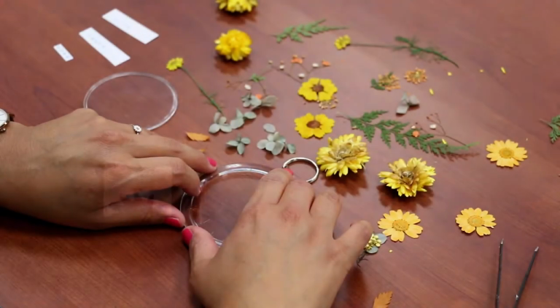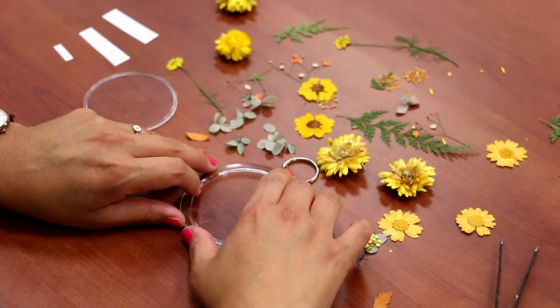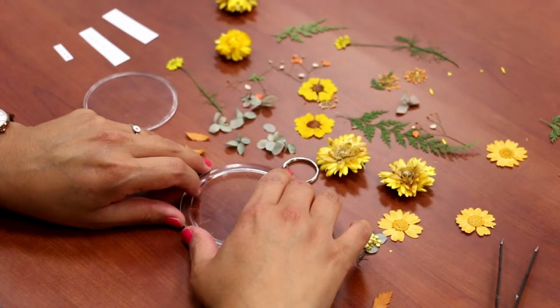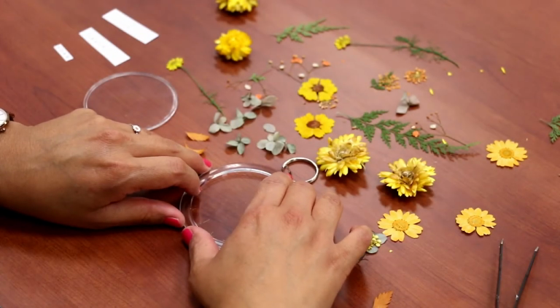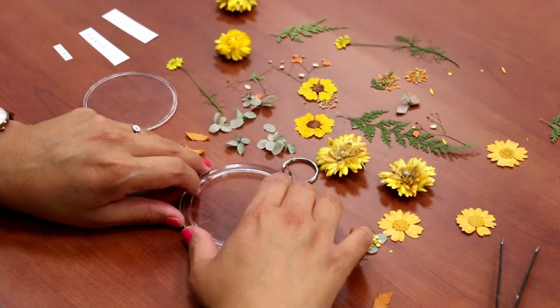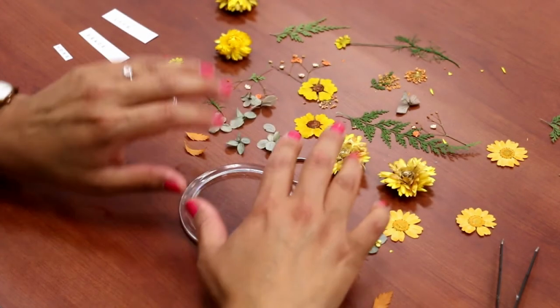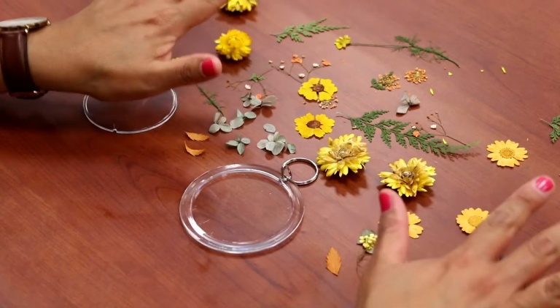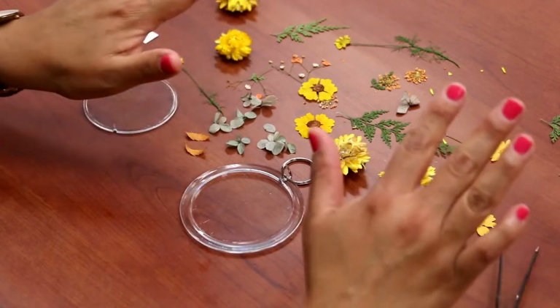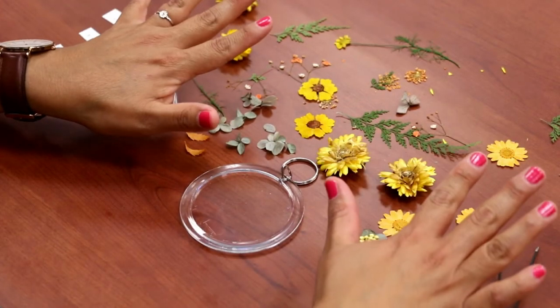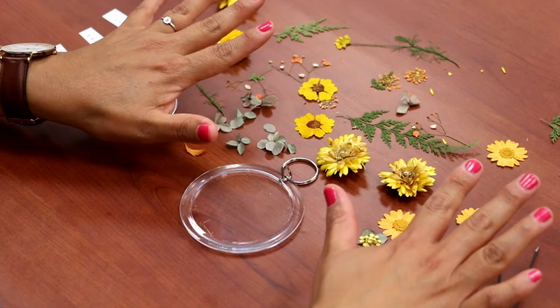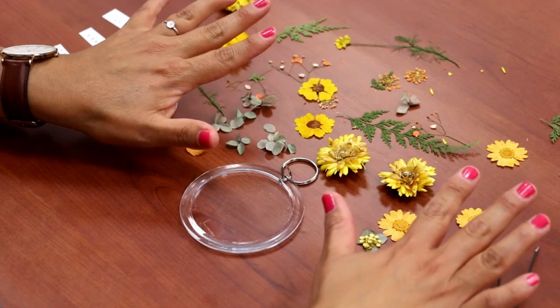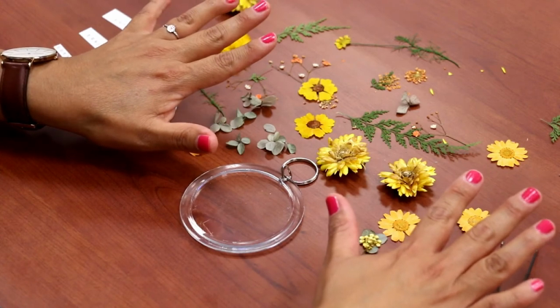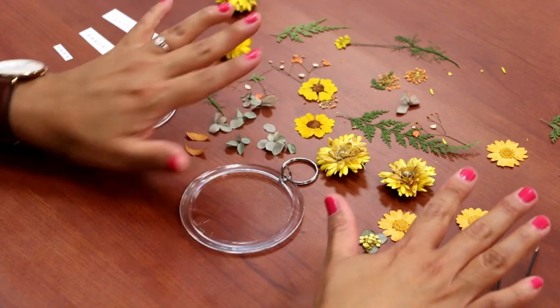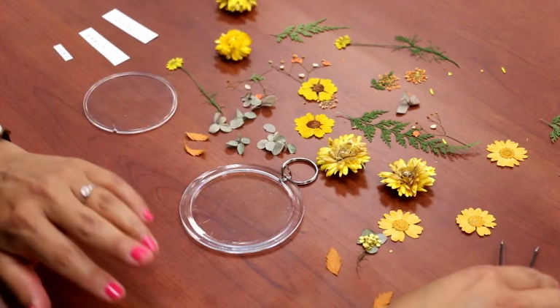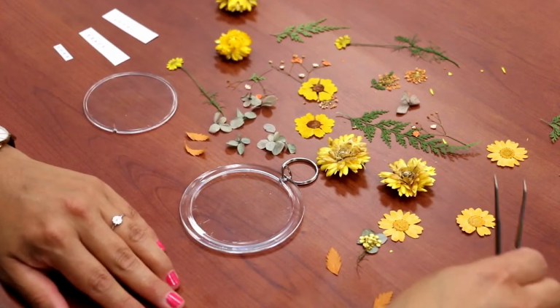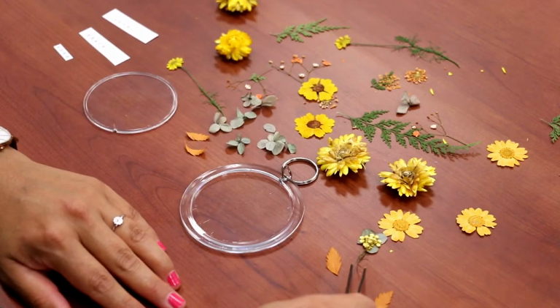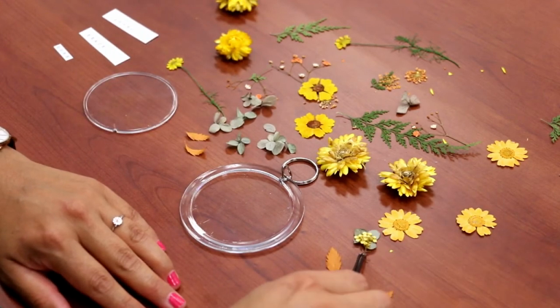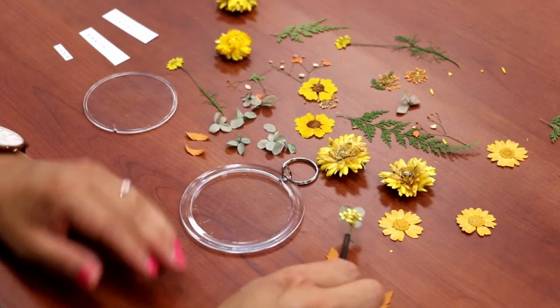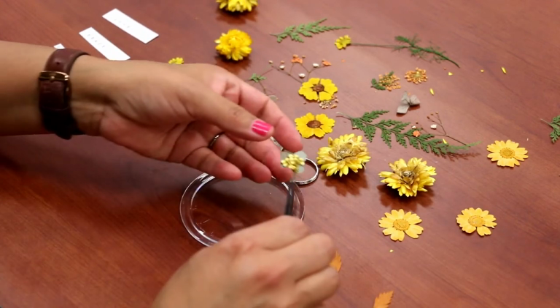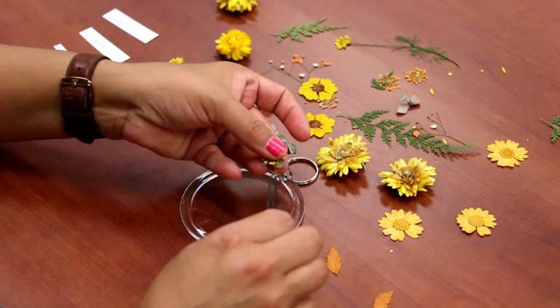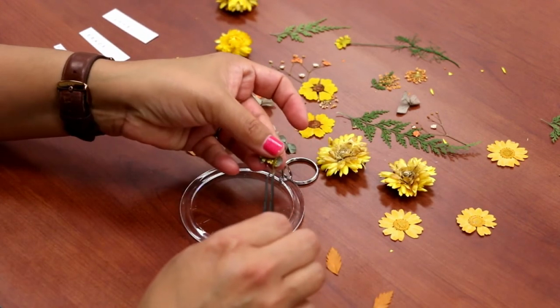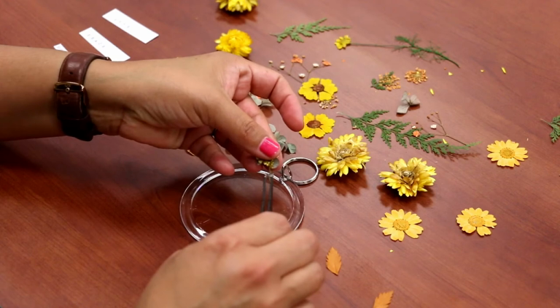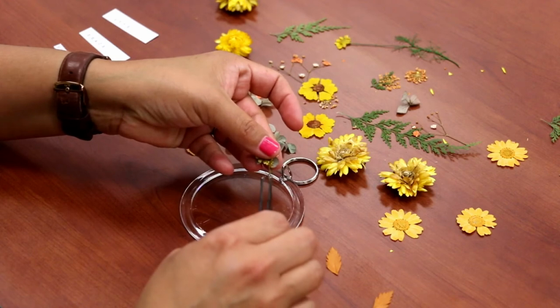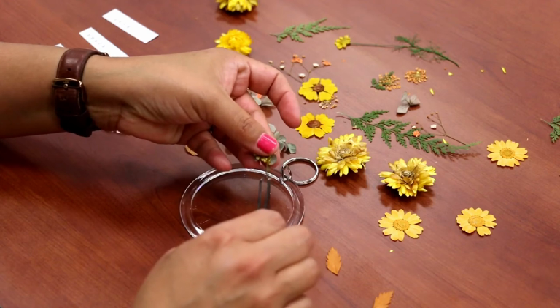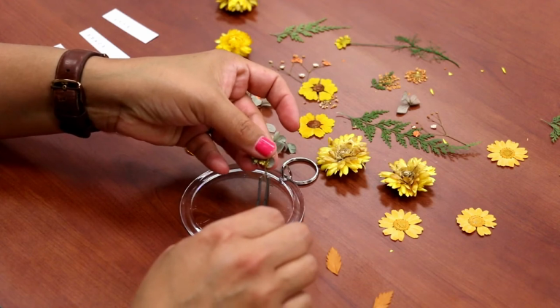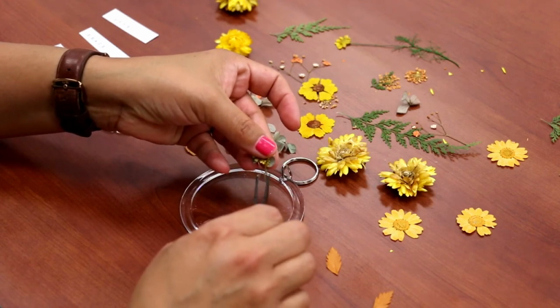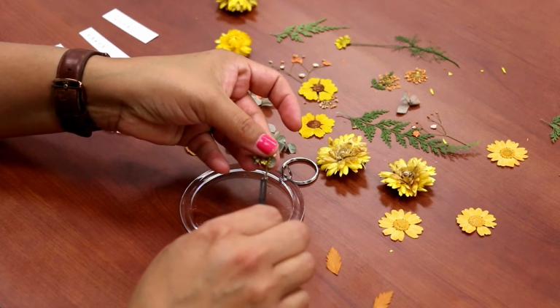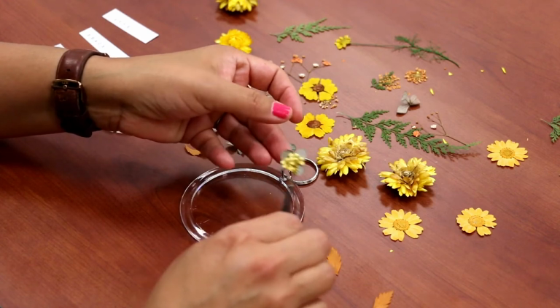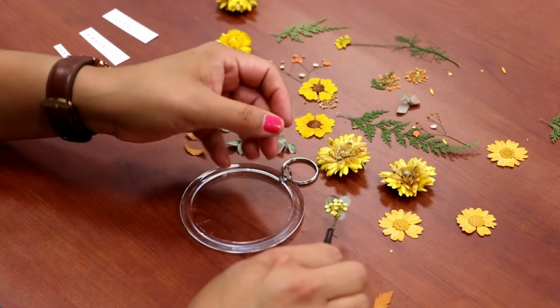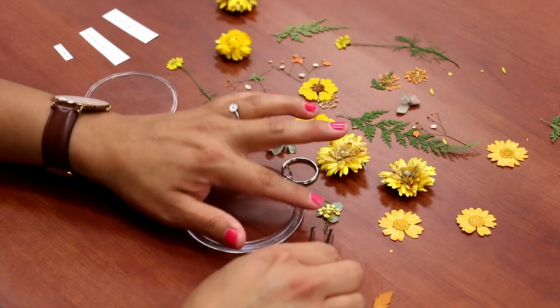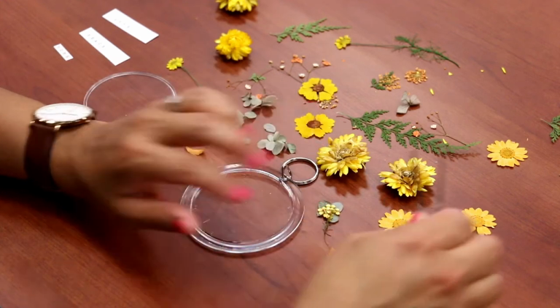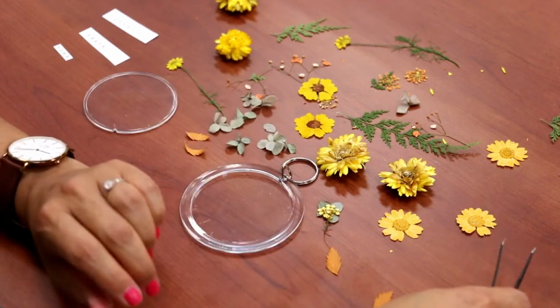Step one, you're going to sort your flowers, lay them out, and if you have a long stem like this you might want to trim it down. Use some scissors to trim that down.